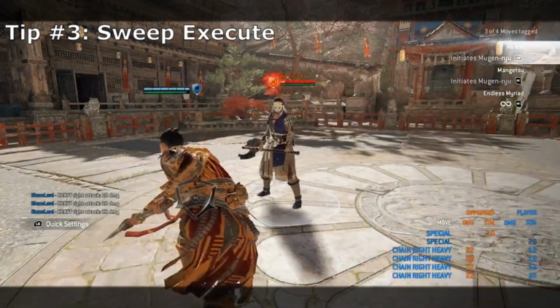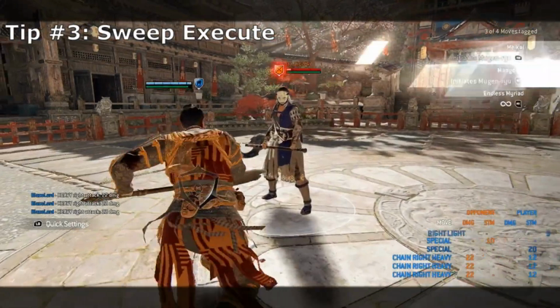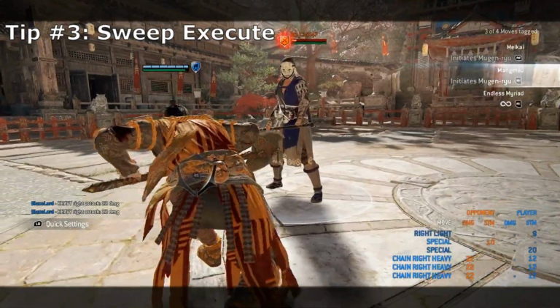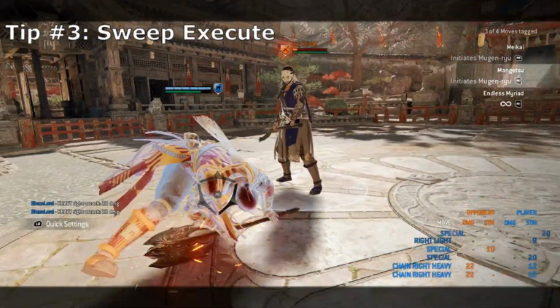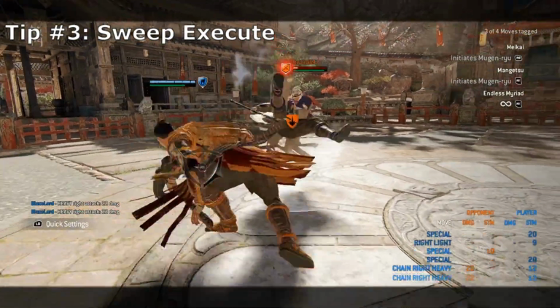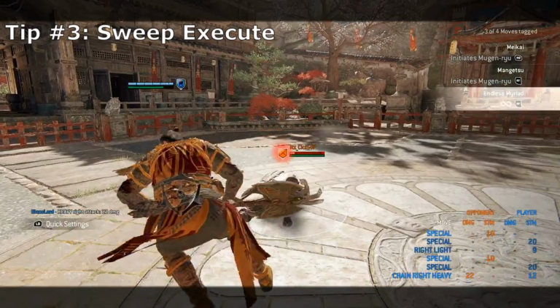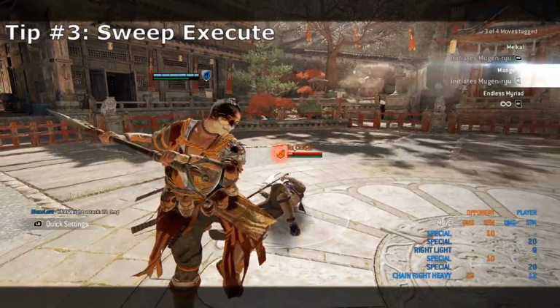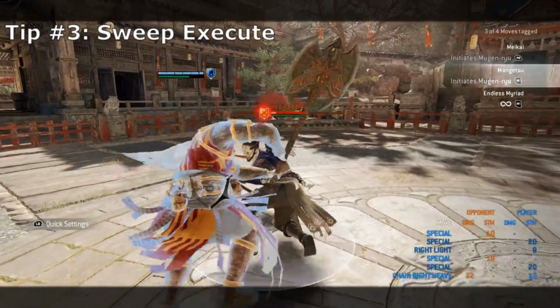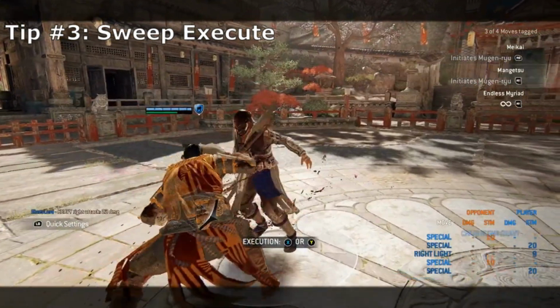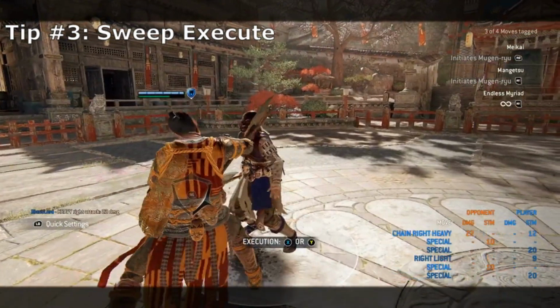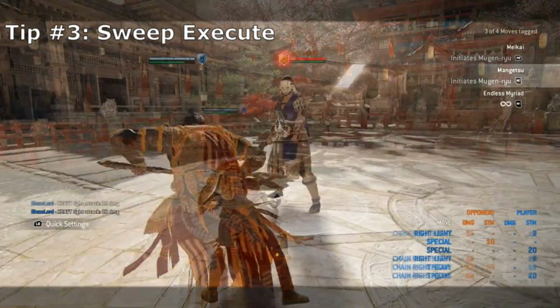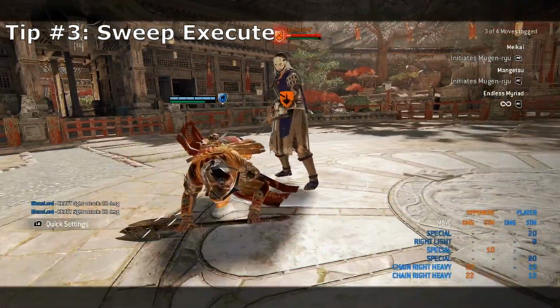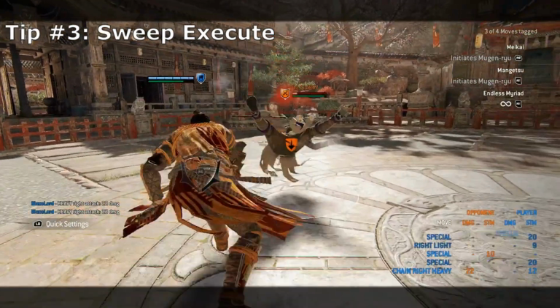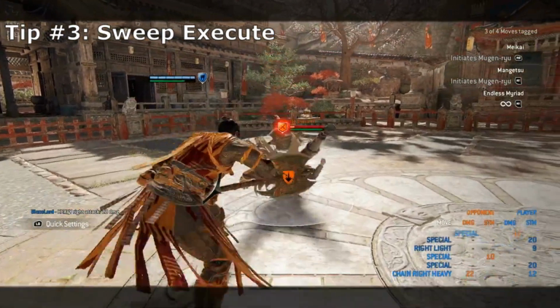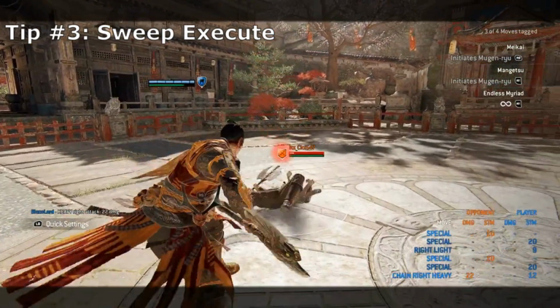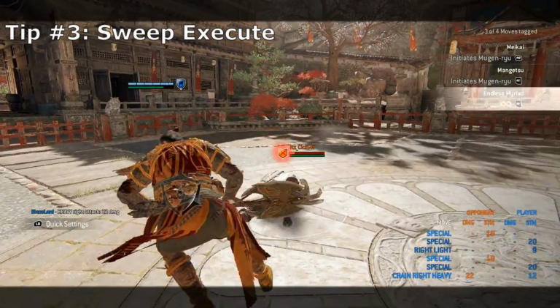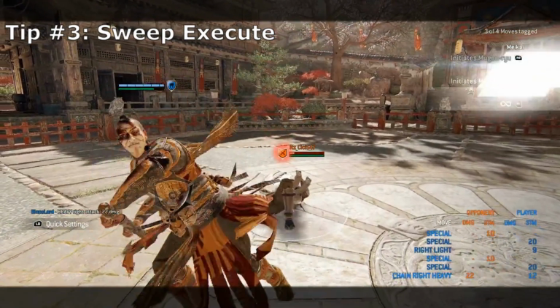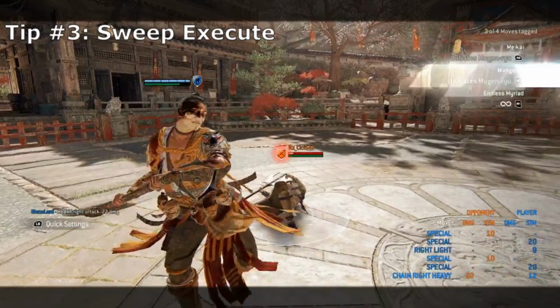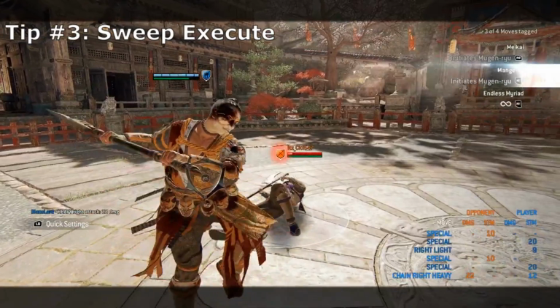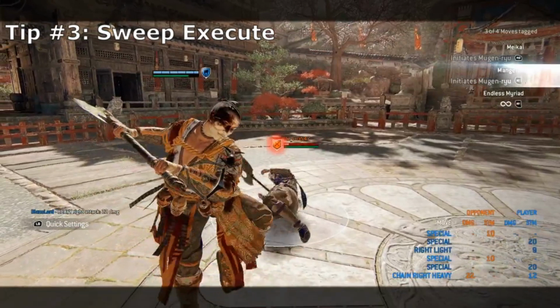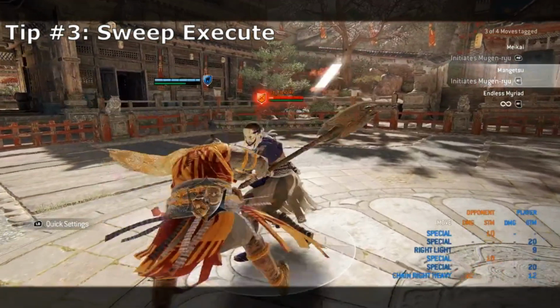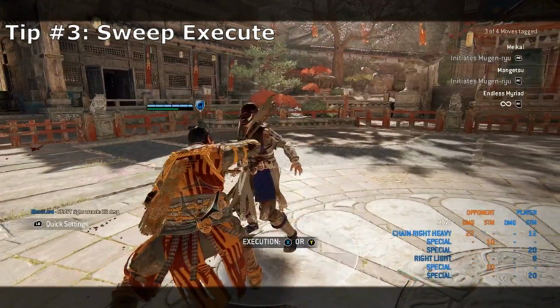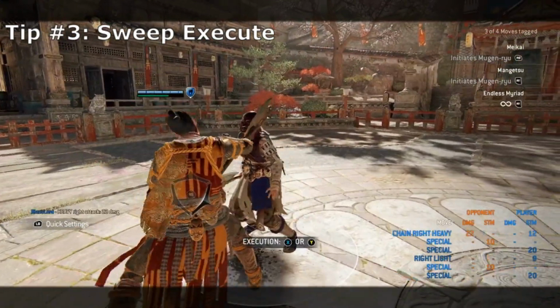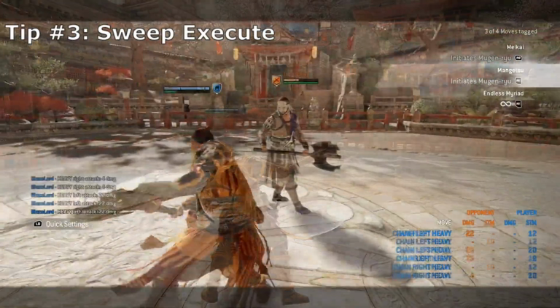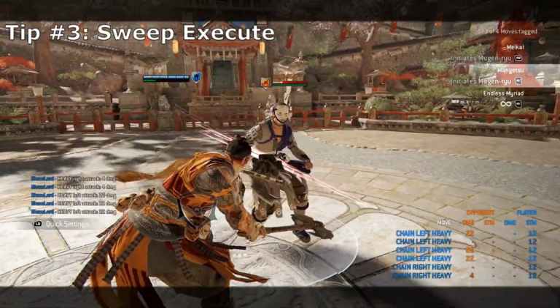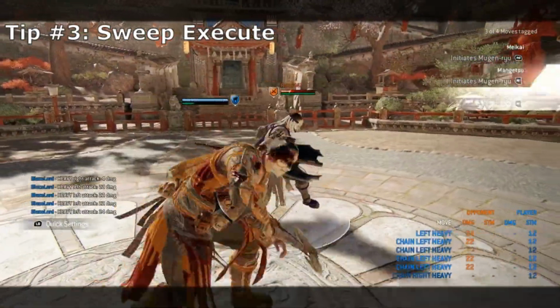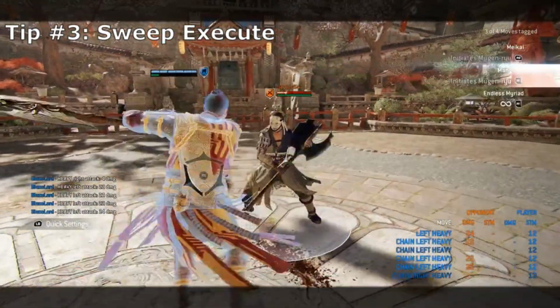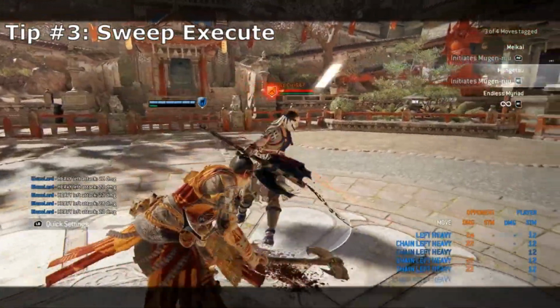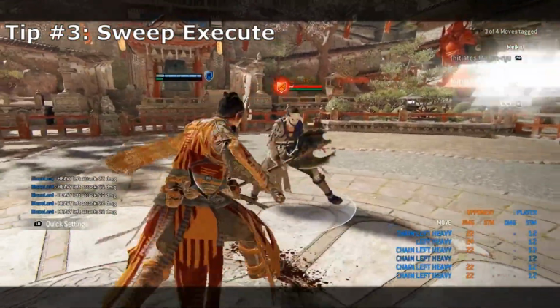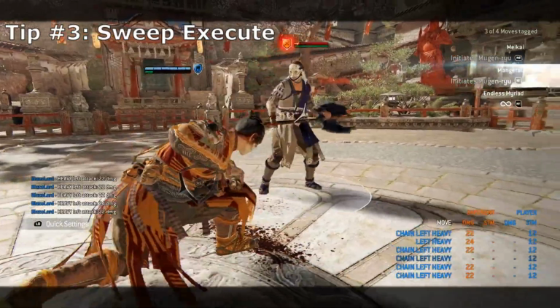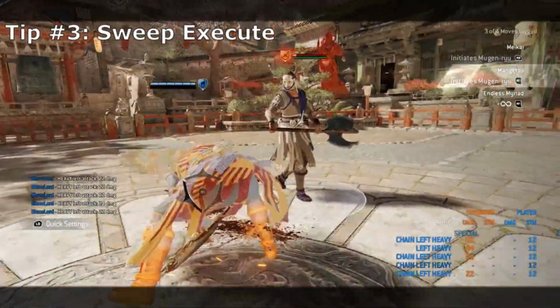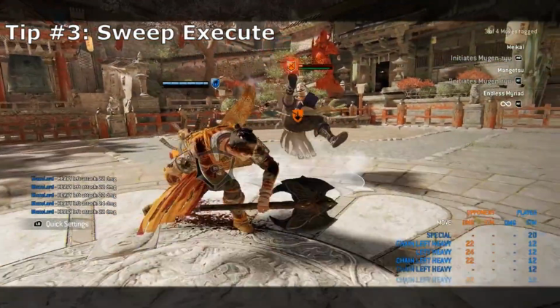To do this, you need to delay your followup heavy input to the latest it can possibly be before being reset back to neutral guard. Then charge your heavy just before full, then release the heavy attack. This will still hit their wake up armor, but still allow for the execute on a lethal hit.